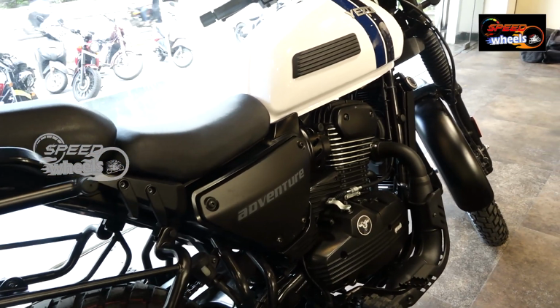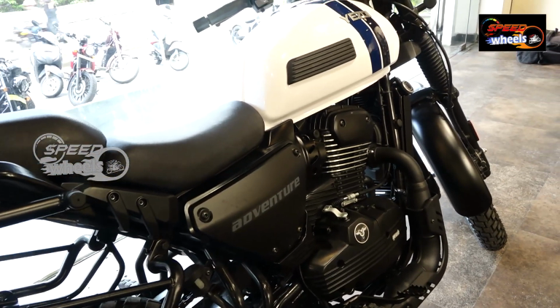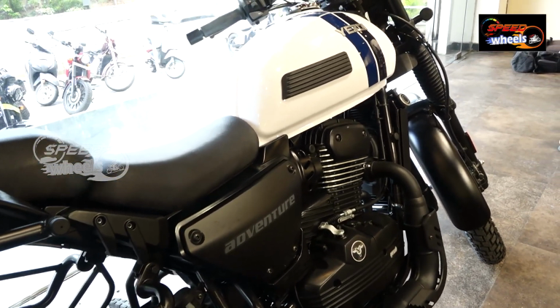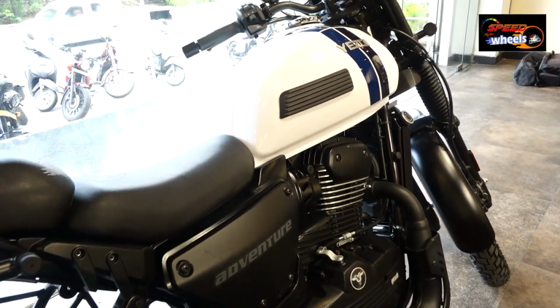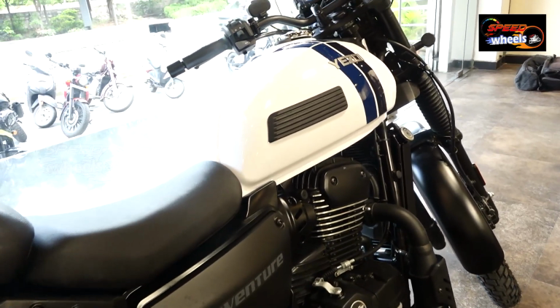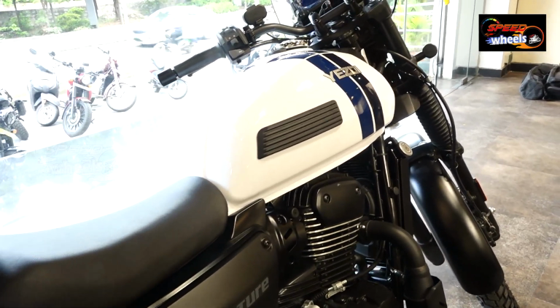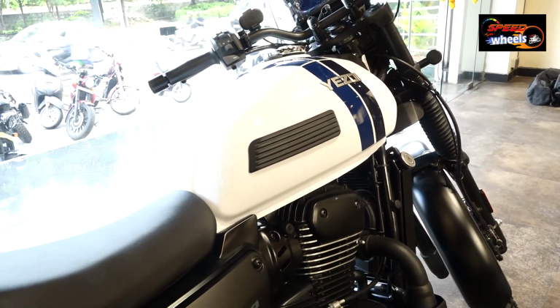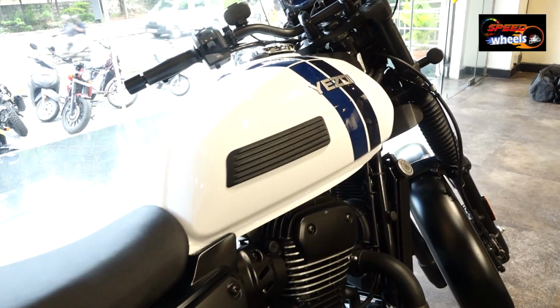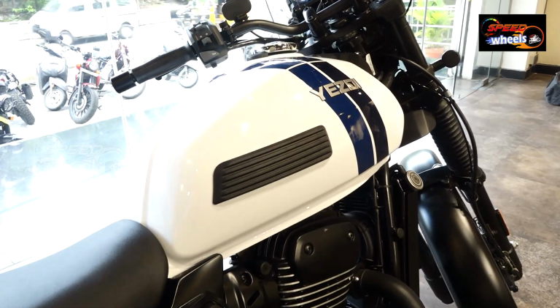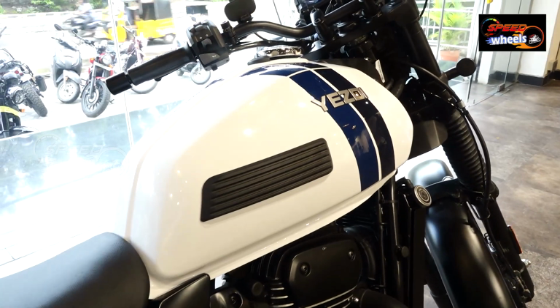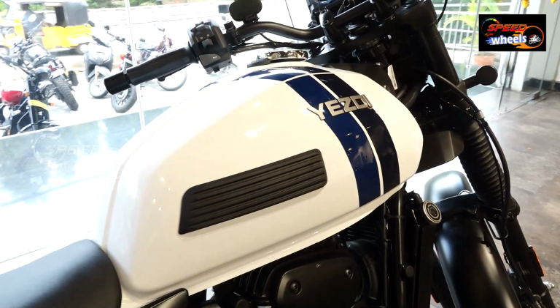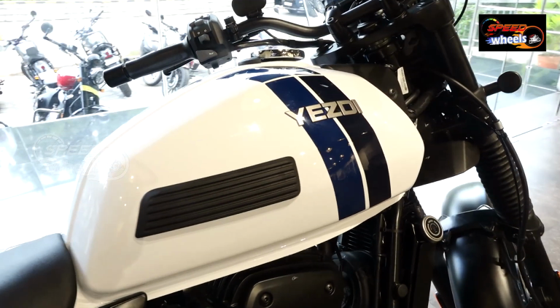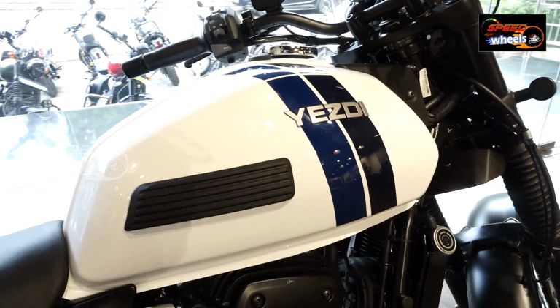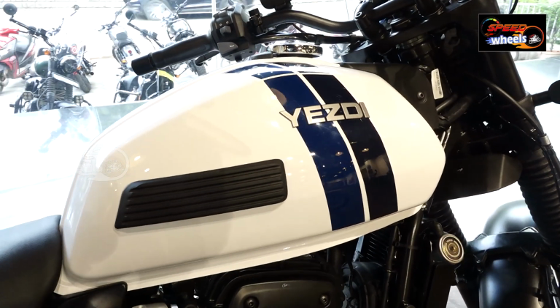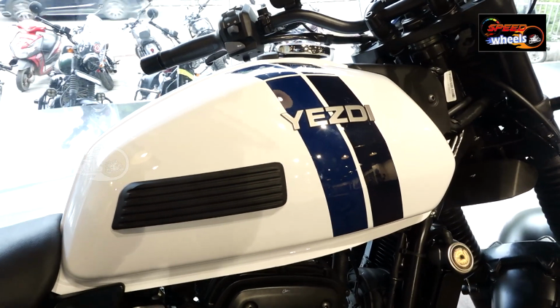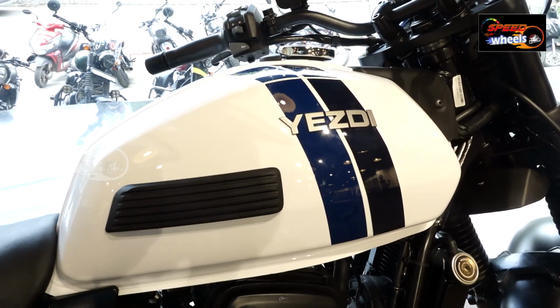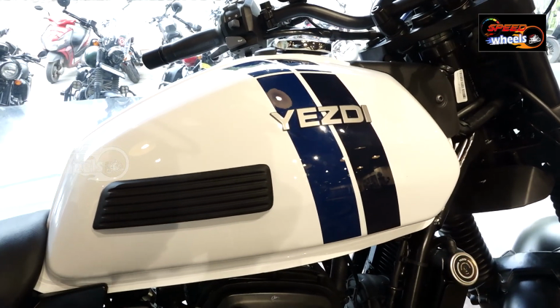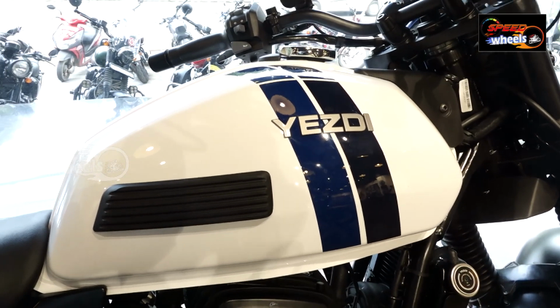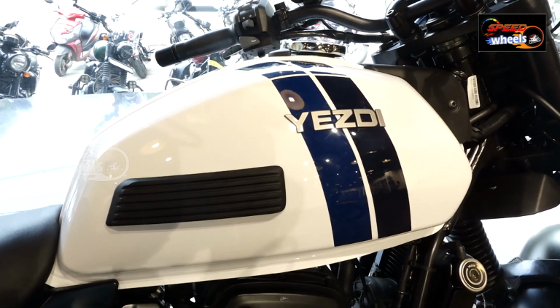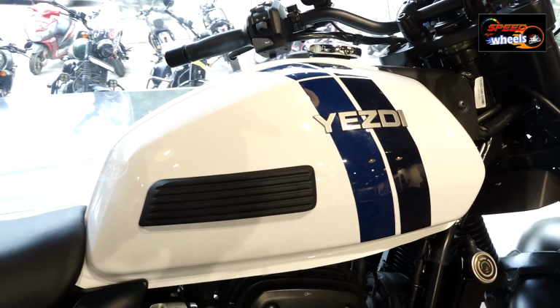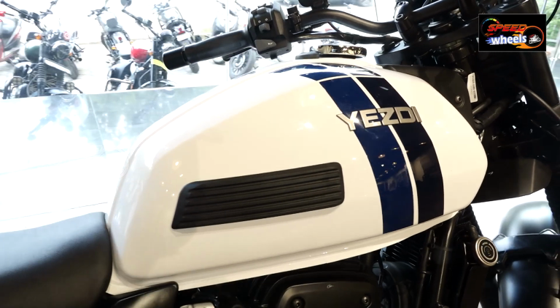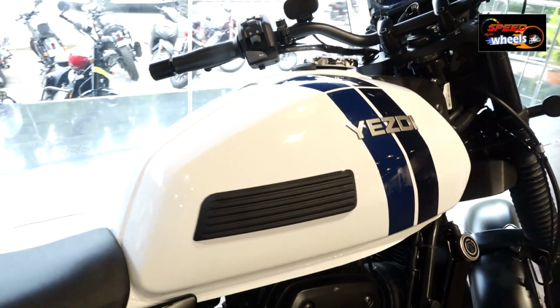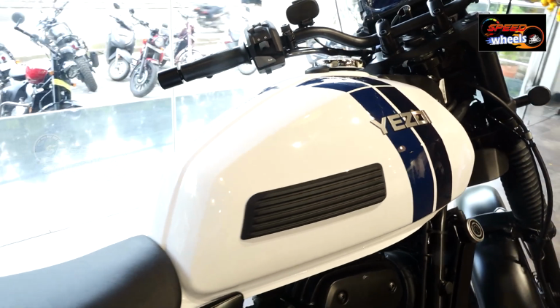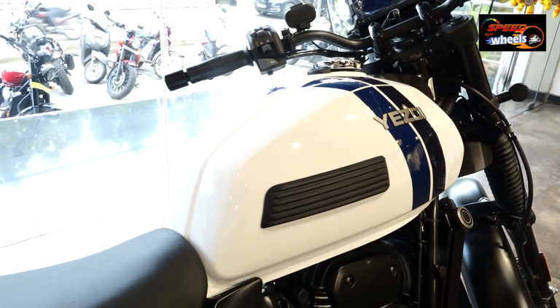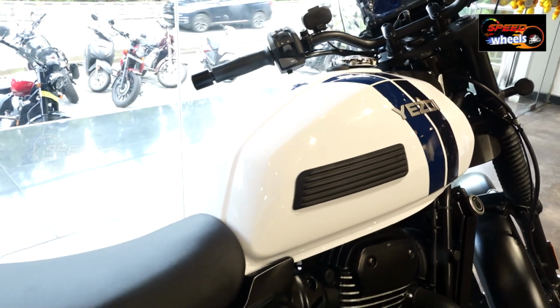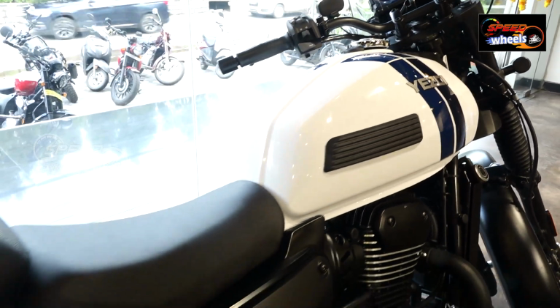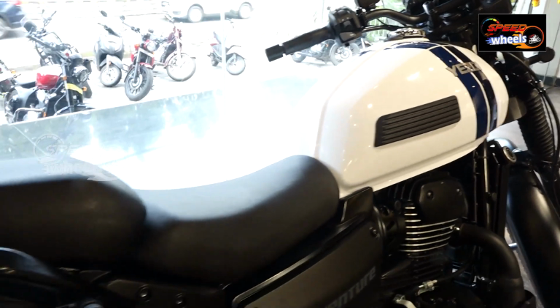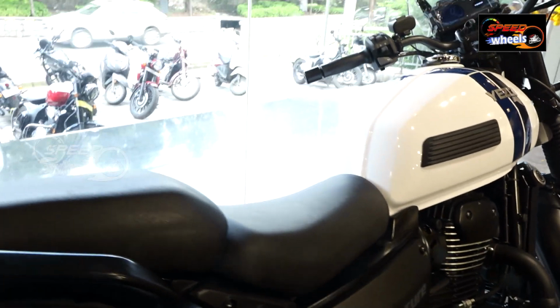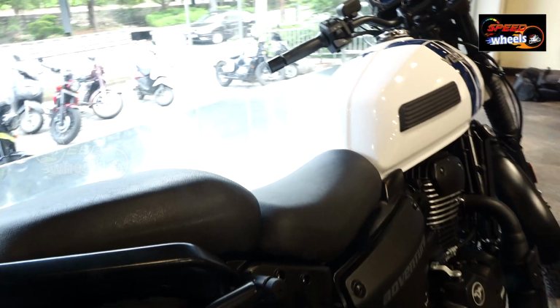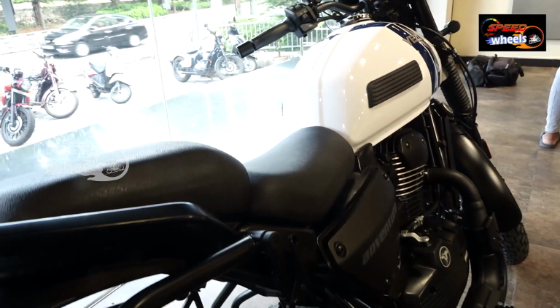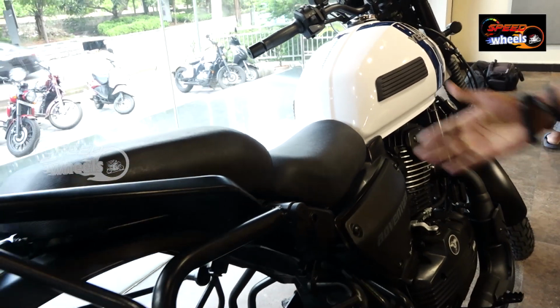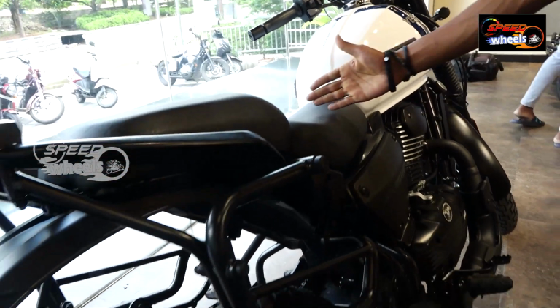The tank capacity is 15.5 litres, with an extra large tank. The weight is 184 kg curb weight. The seat height is 815mm from ground to seat.